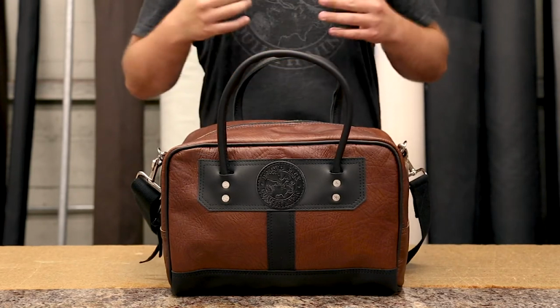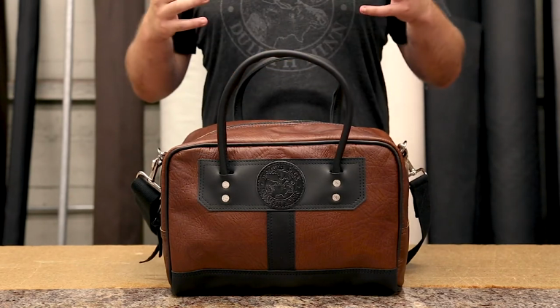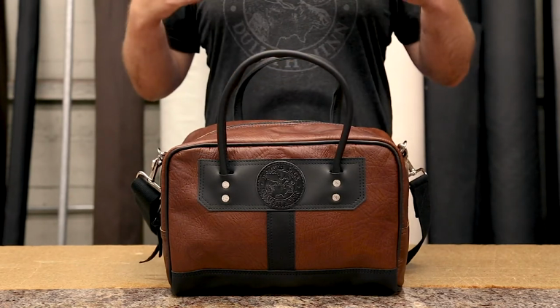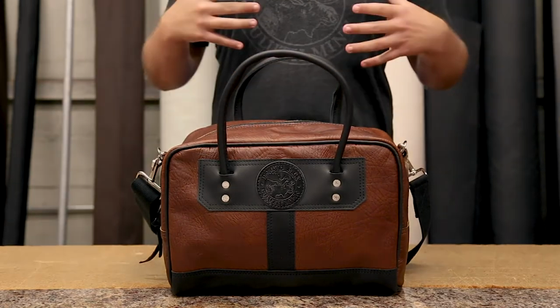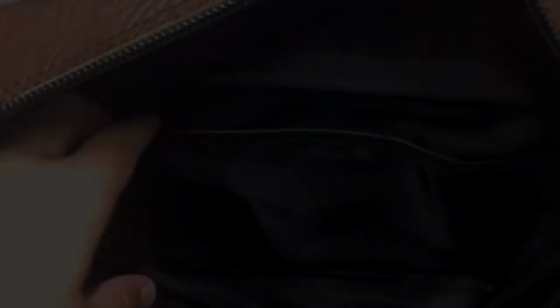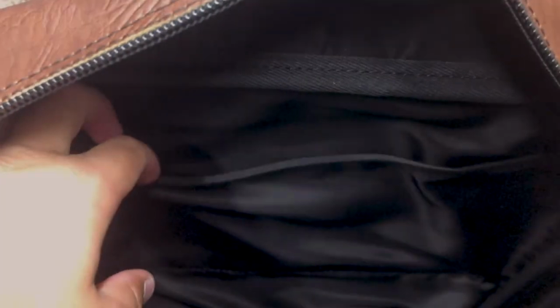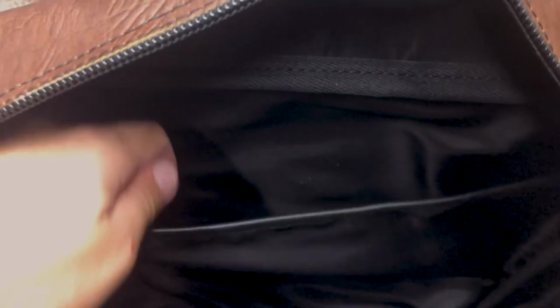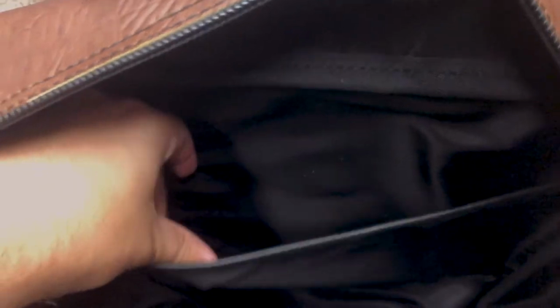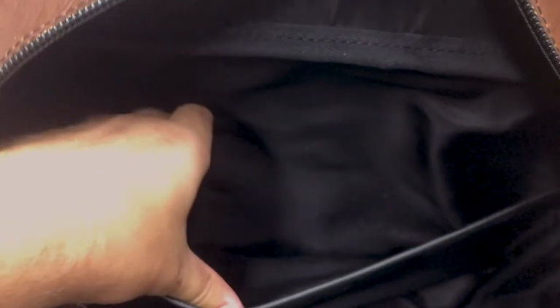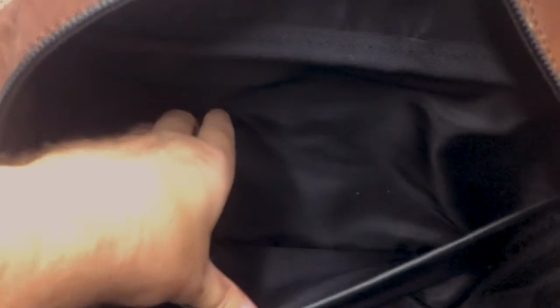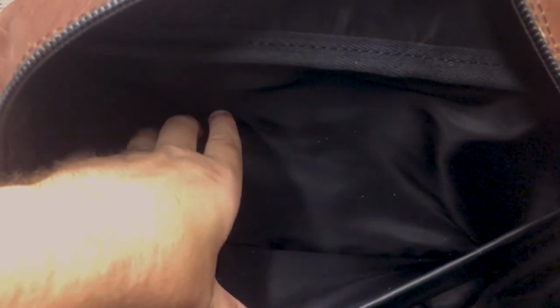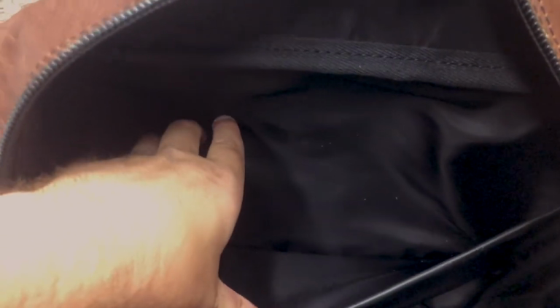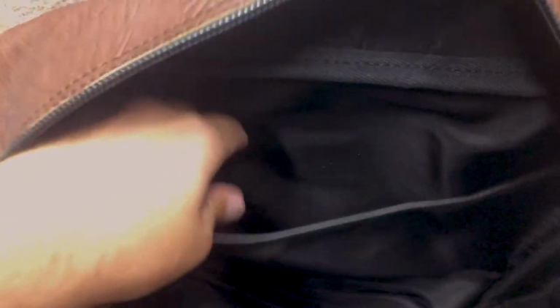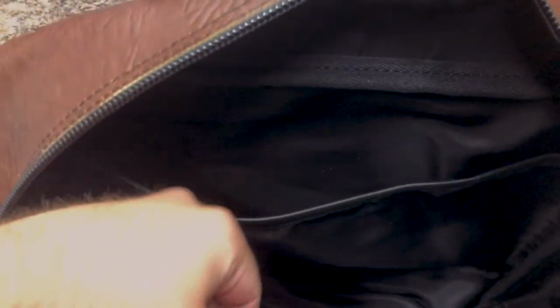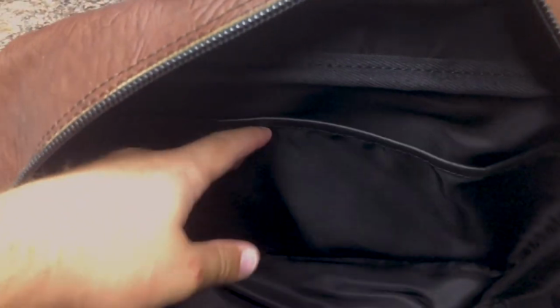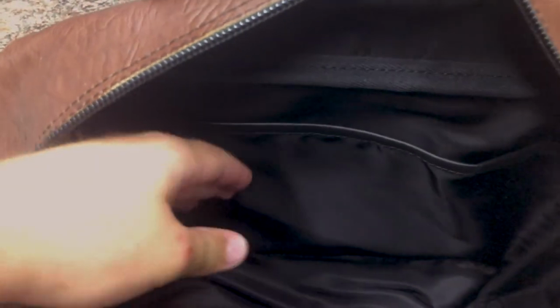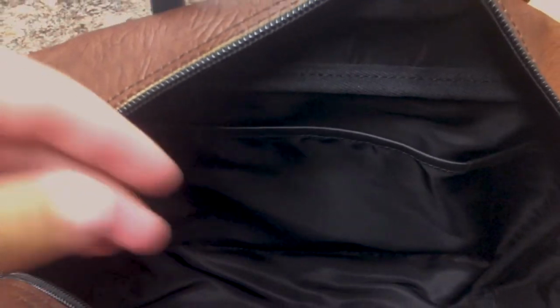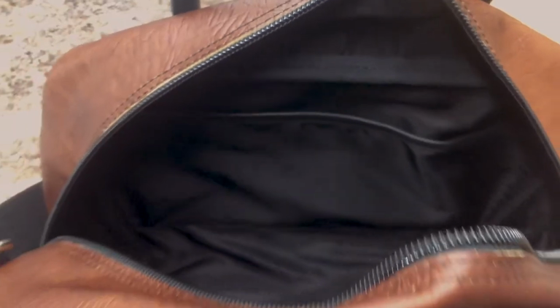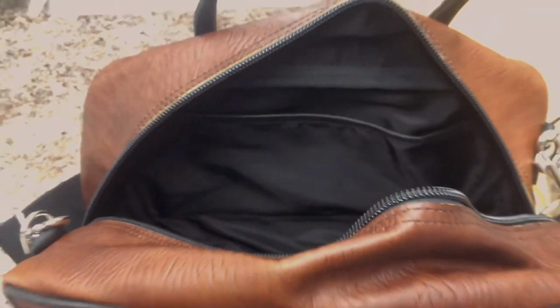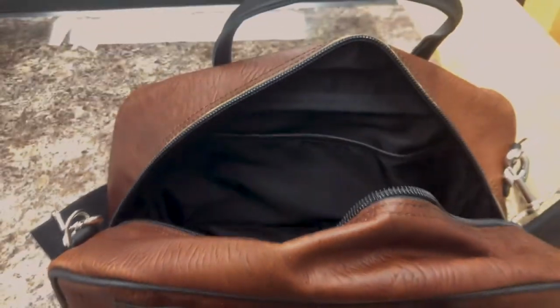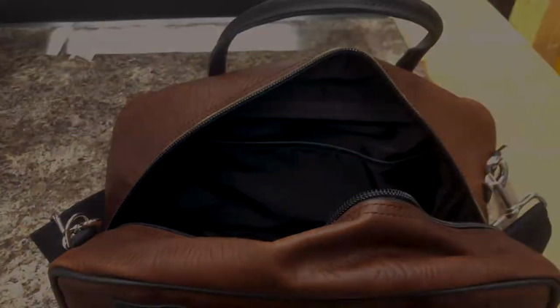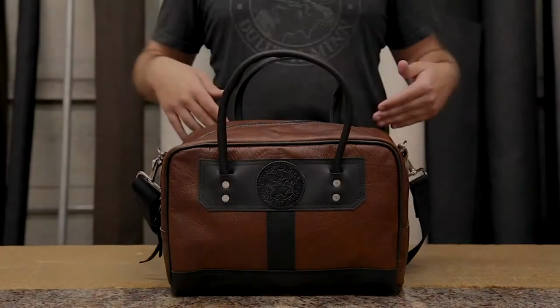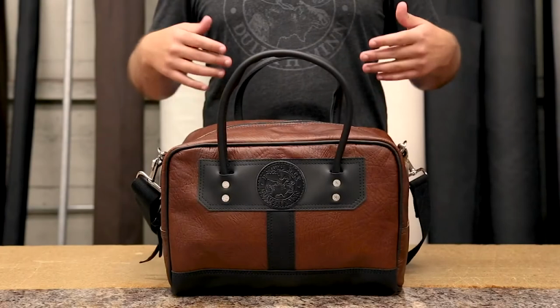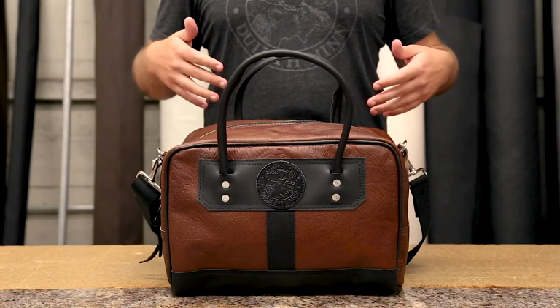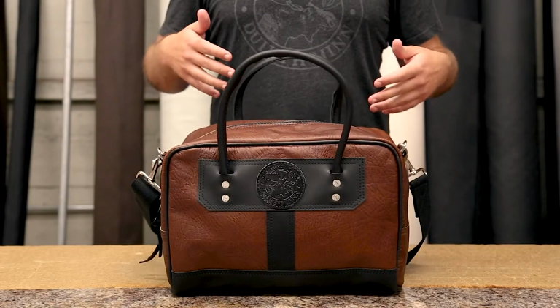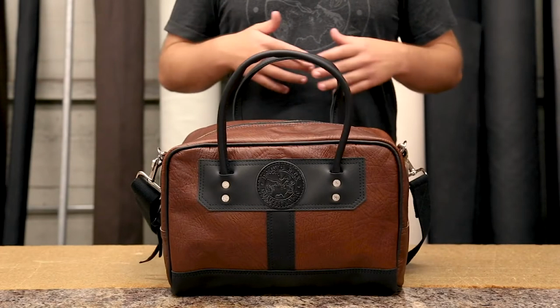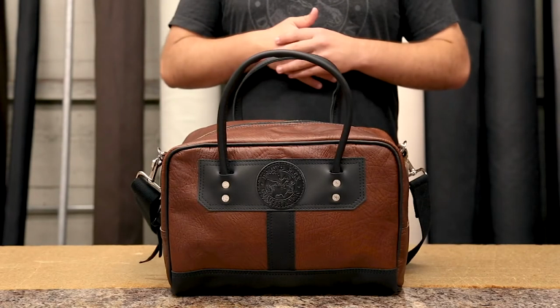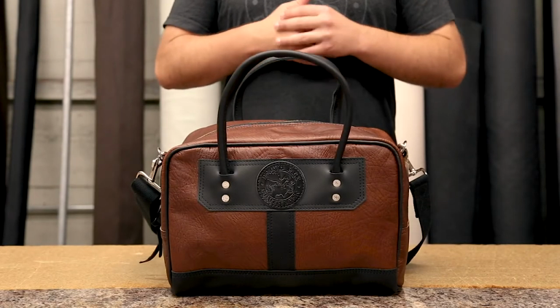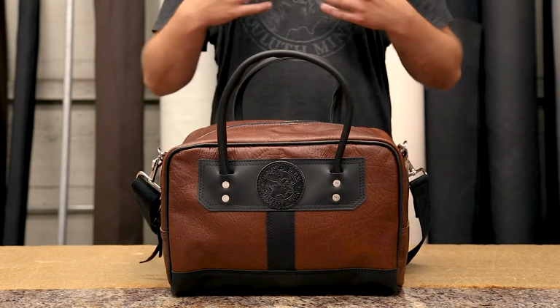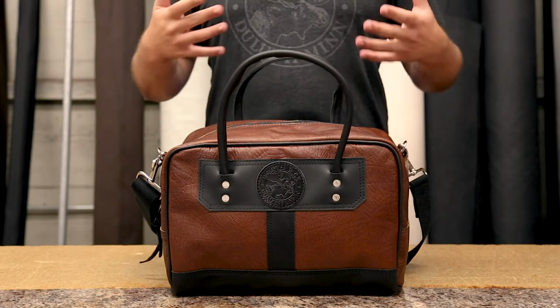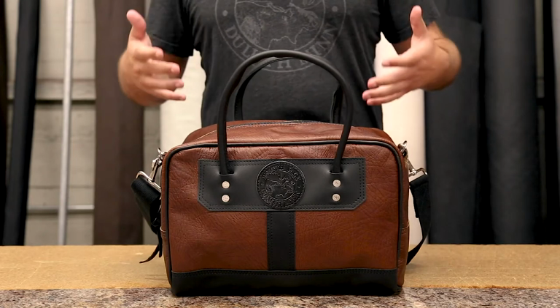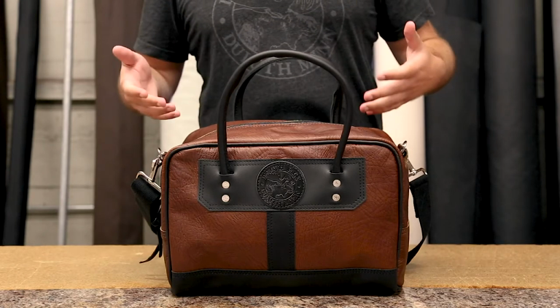You have a slip pocket on one side so that you can keep things like paperwork and other documentation, envelopes, magazines on one side of the bag, easy to get to, and it's separate from the rest of your main compartment.